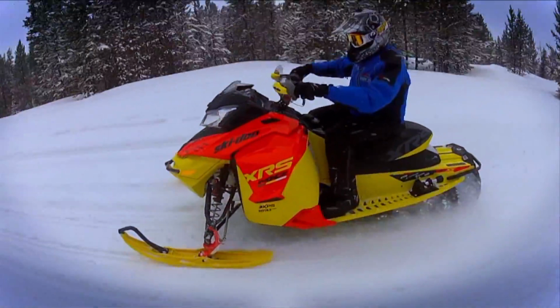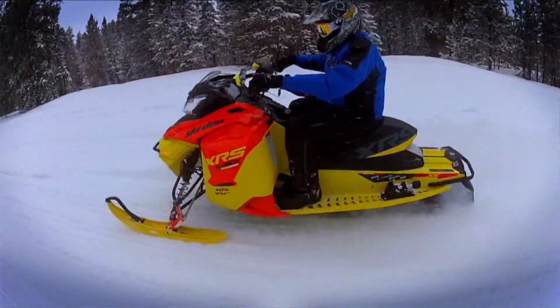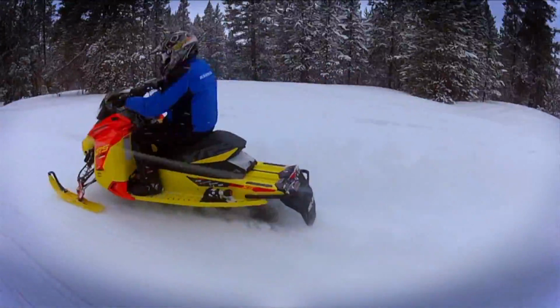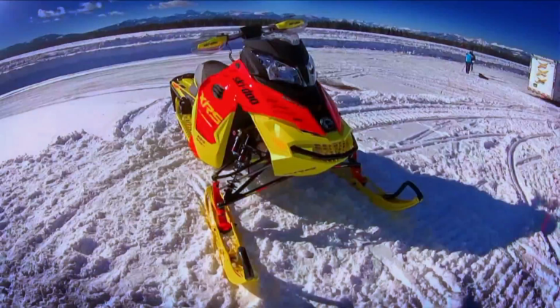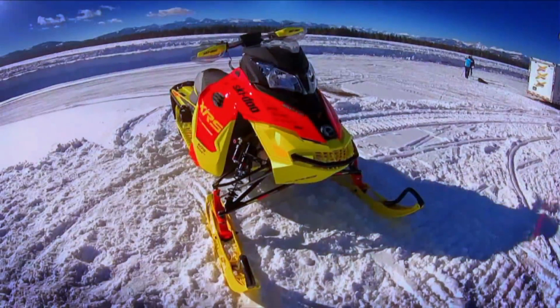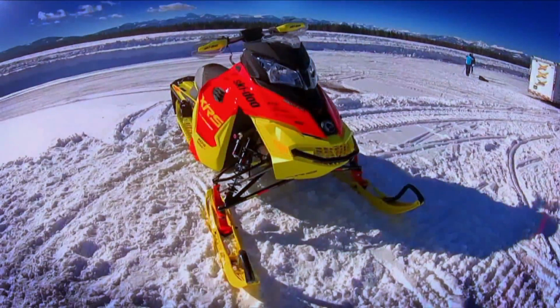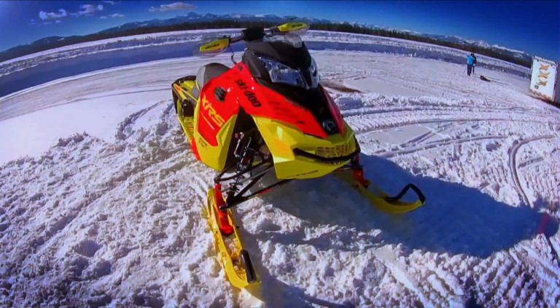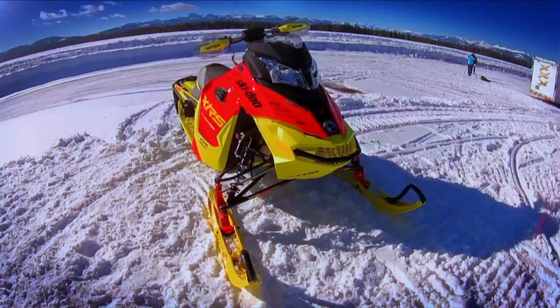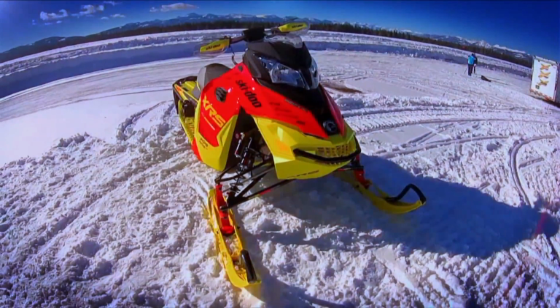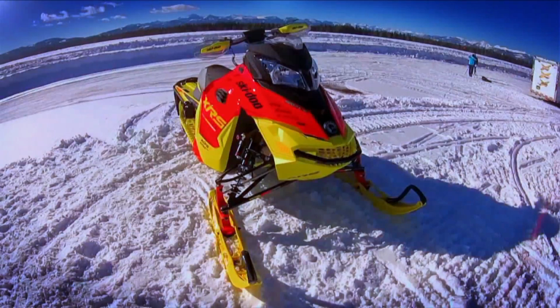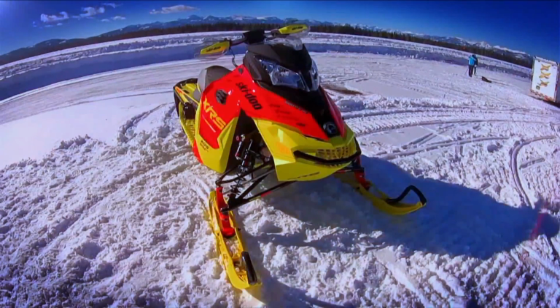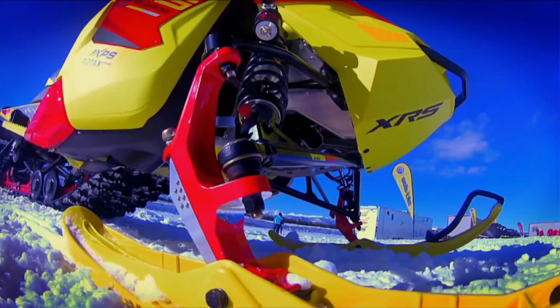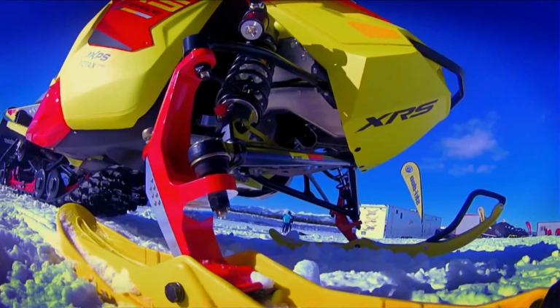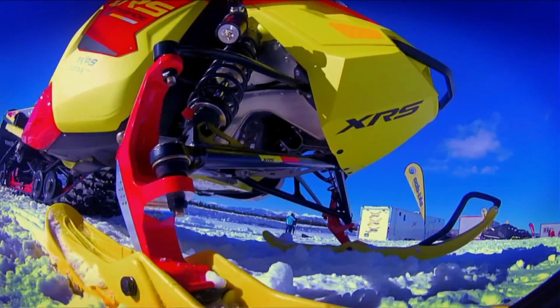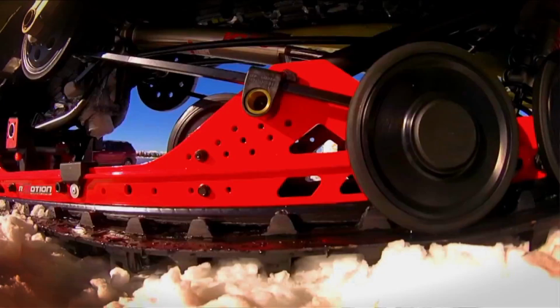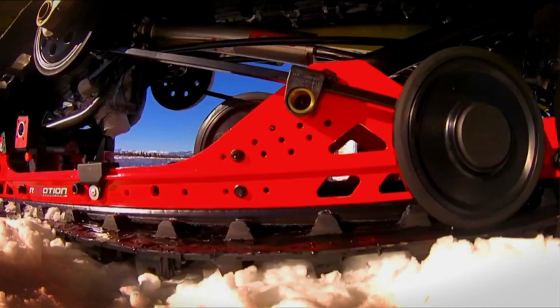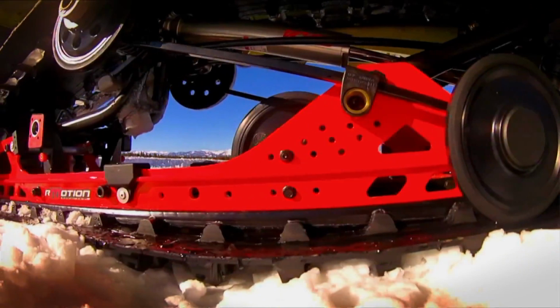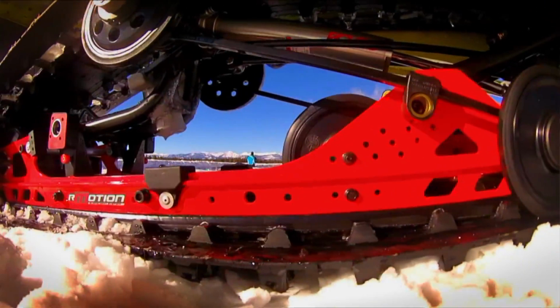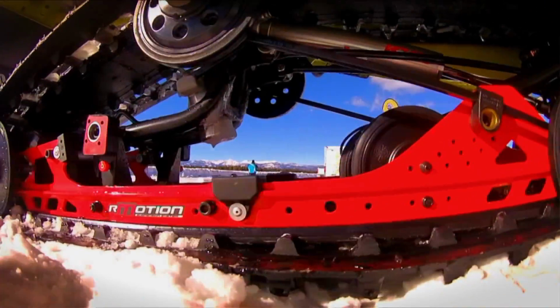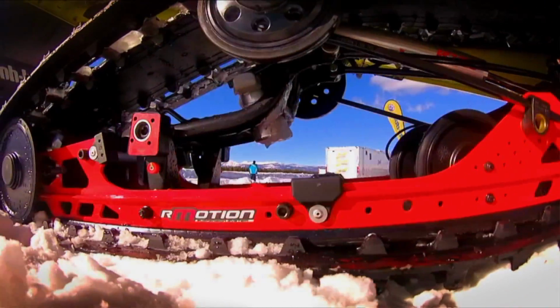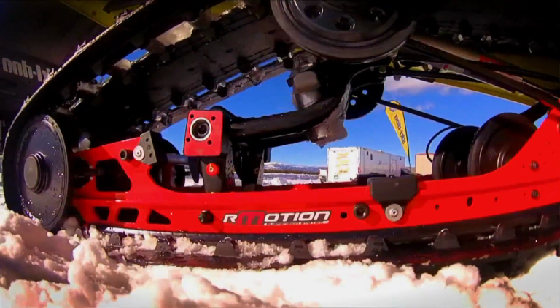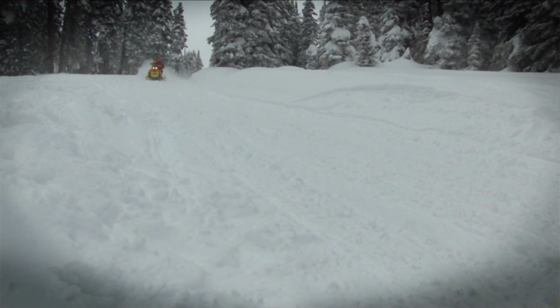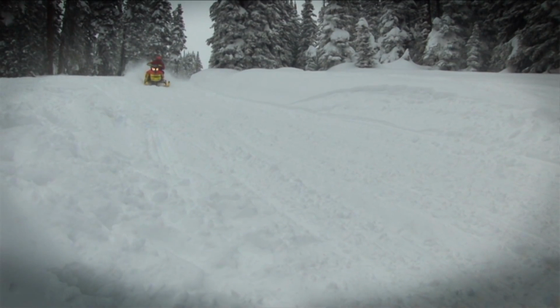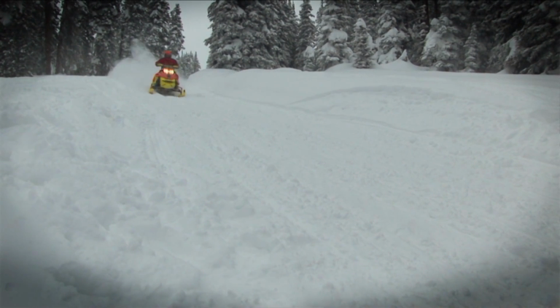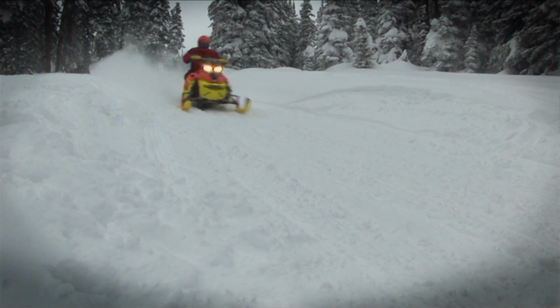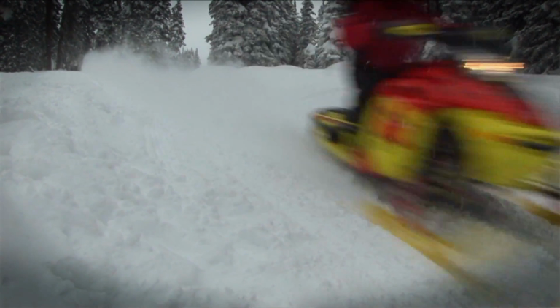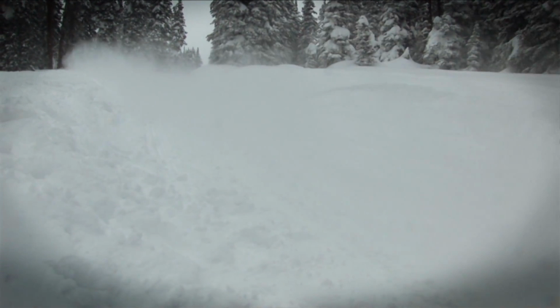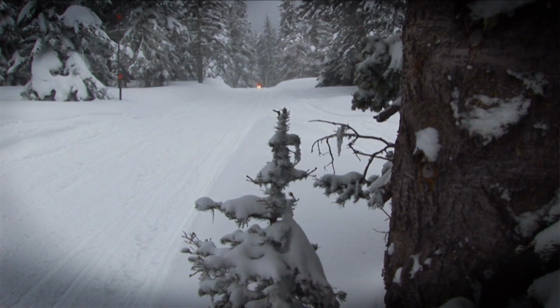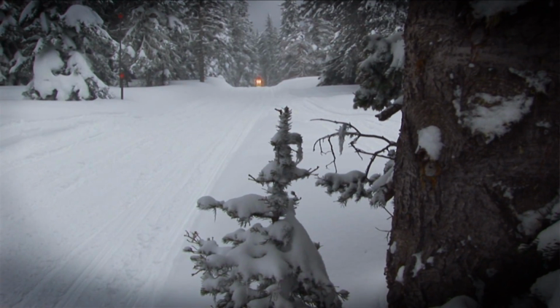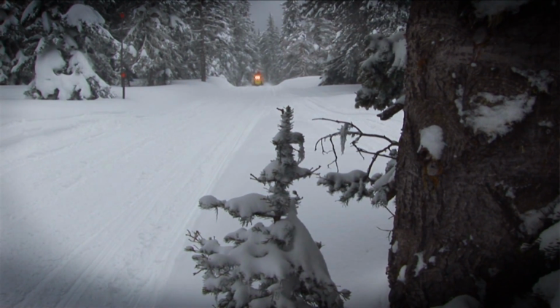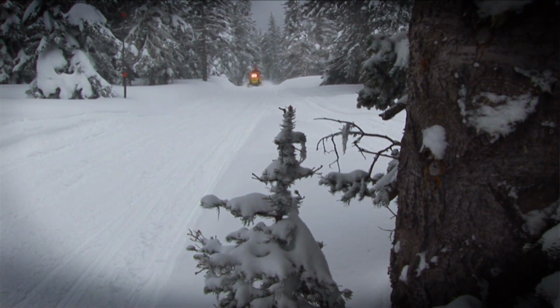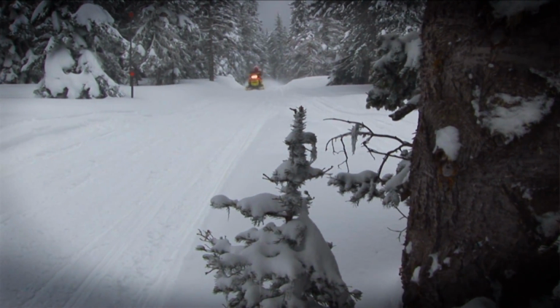We rode the 2015 Ski-Doo XRS — that's the MXZ. It's got the new RAS2 suspension this year. It's awesome in the big bumps, and definitely the most compliant in the smaller bumps as you're trail riding and getting into your big bump play sections.